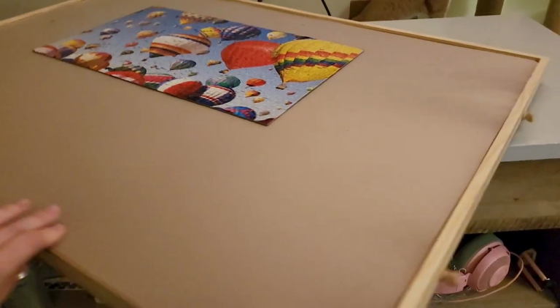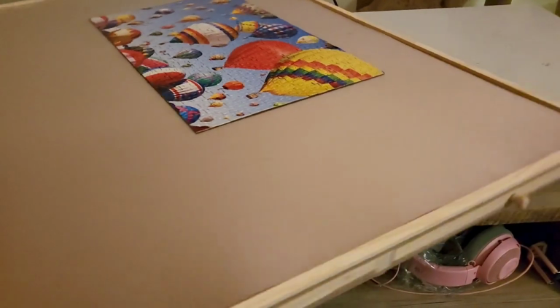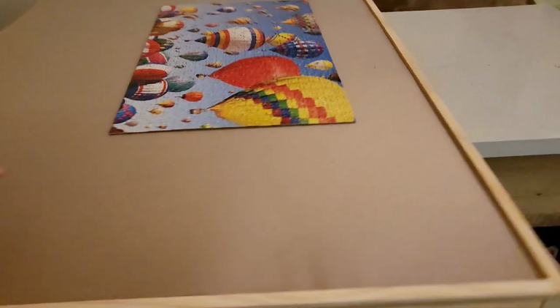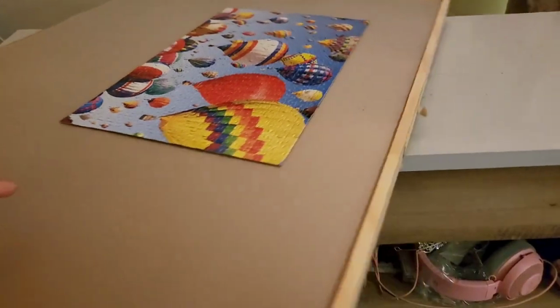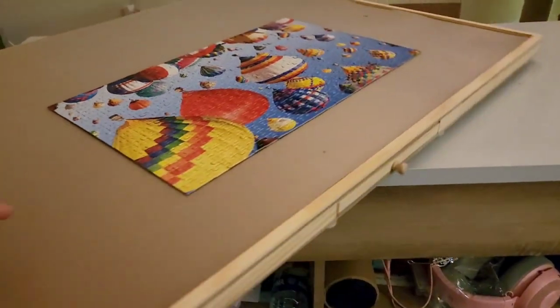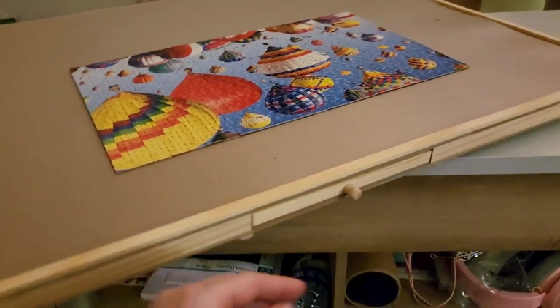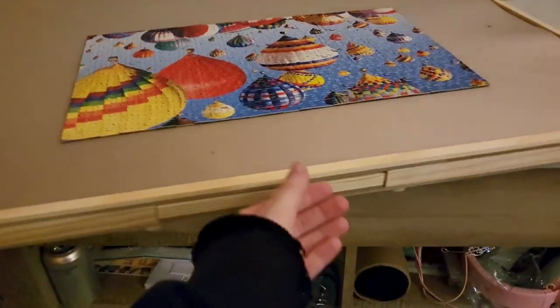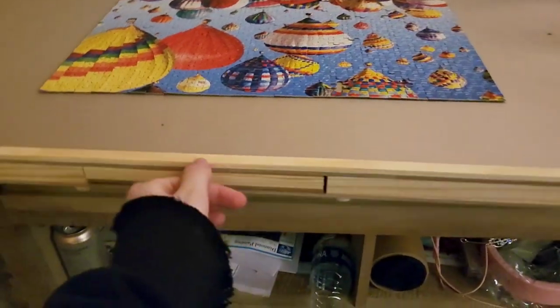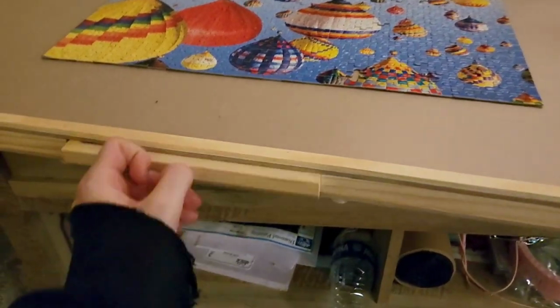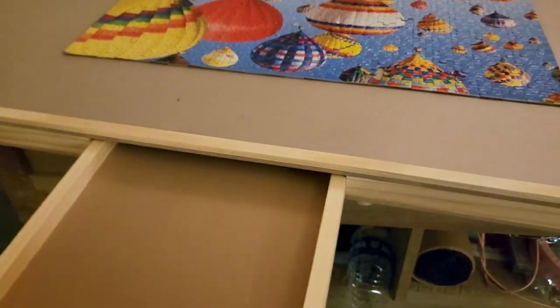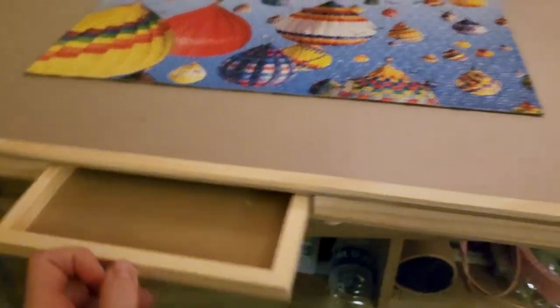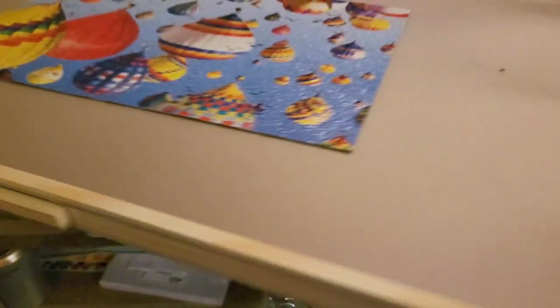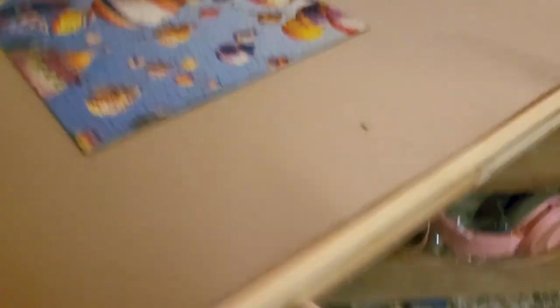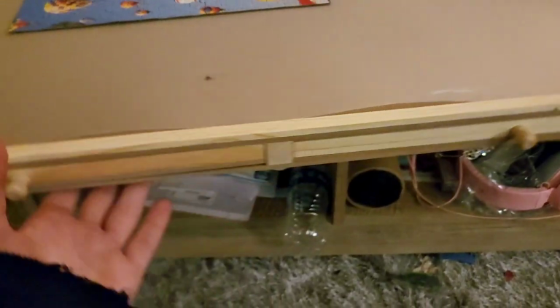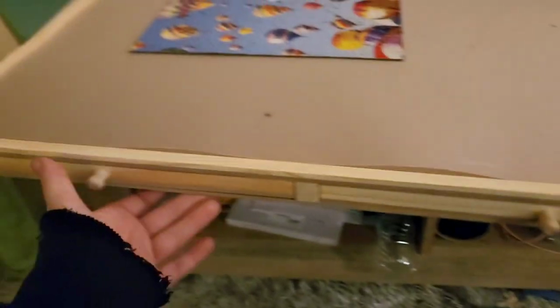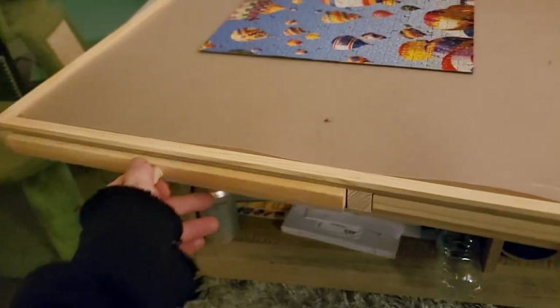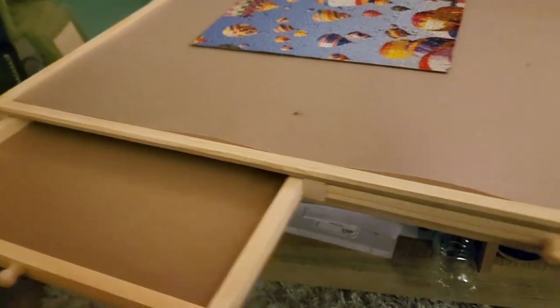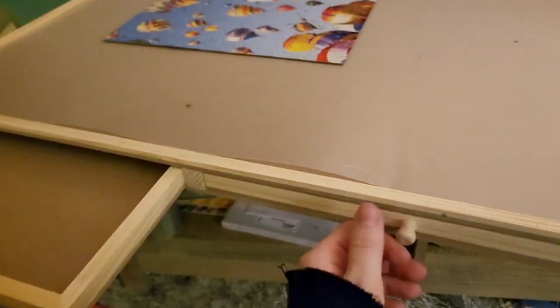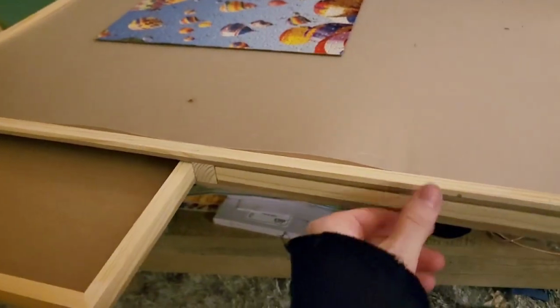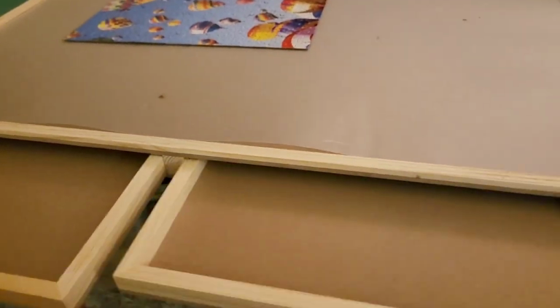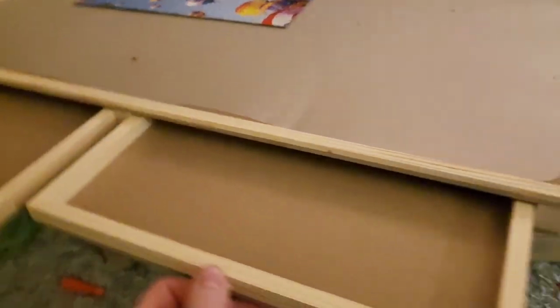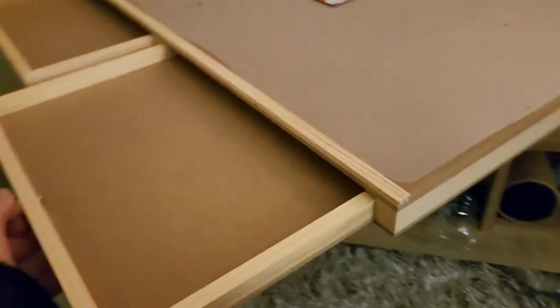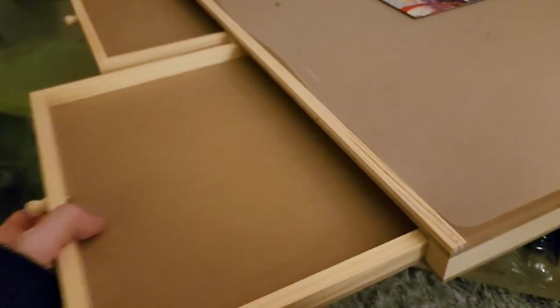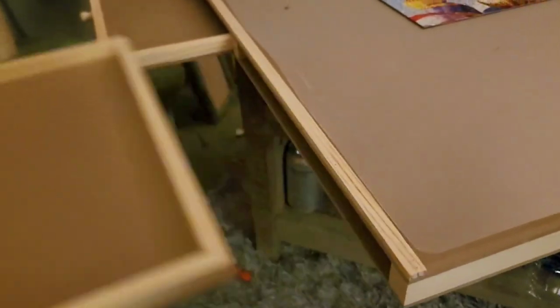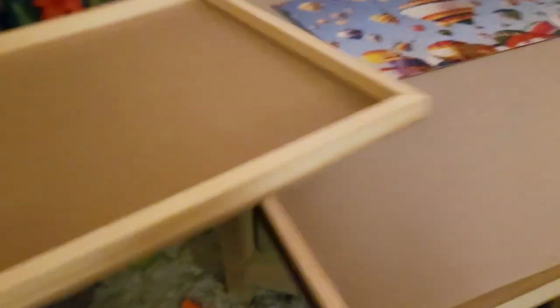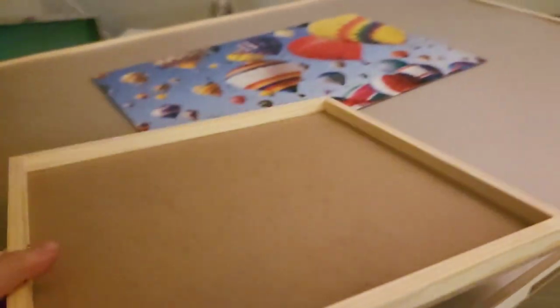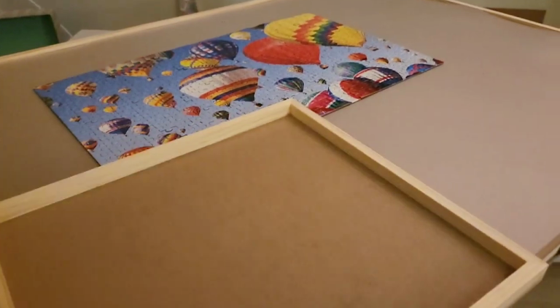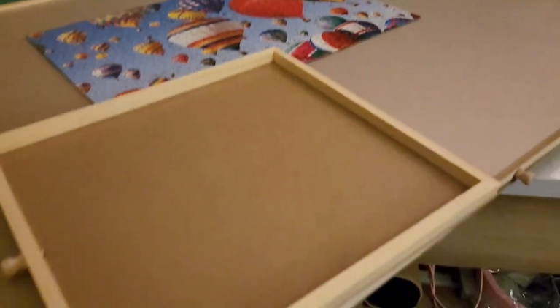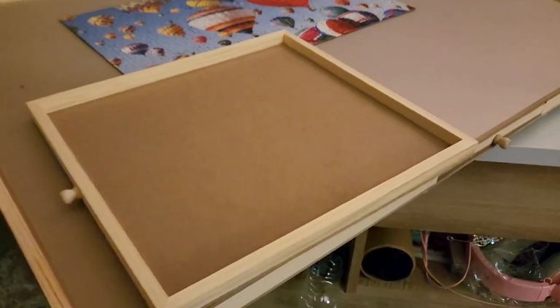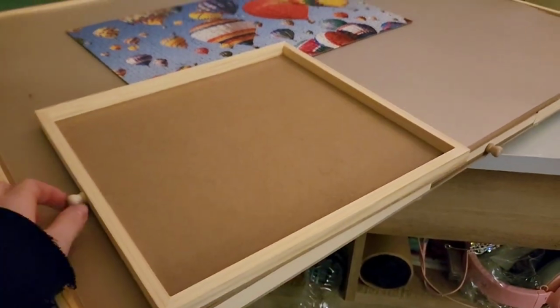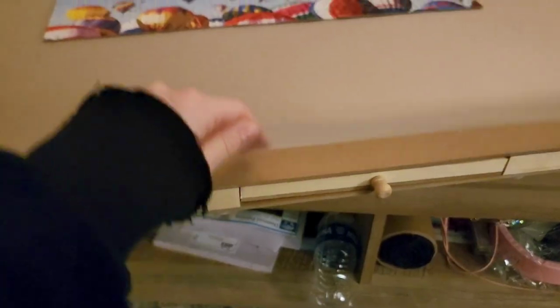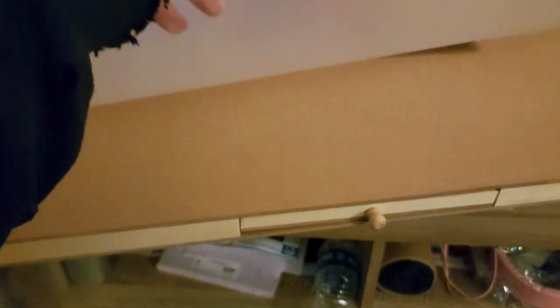This product has absolutely been a game changer with my puzzles. I love this swivel feature — I actually loved it much more than I thought I would. It's probably my favorite part. I love that it moves around so I don't have to crane my back or get awkward trying to find all the pieces. It's really accessible.